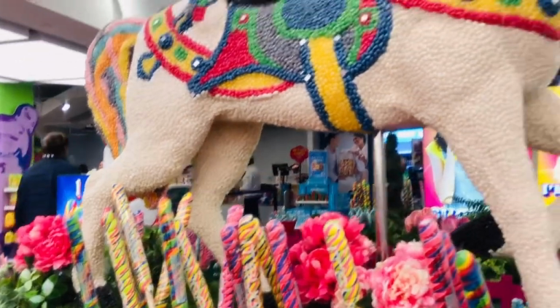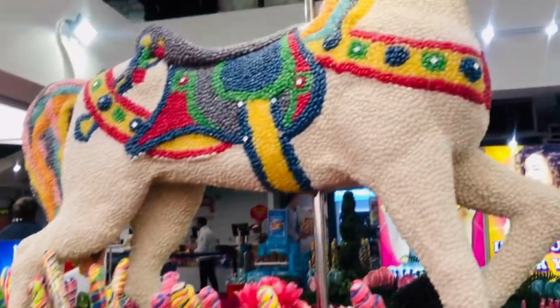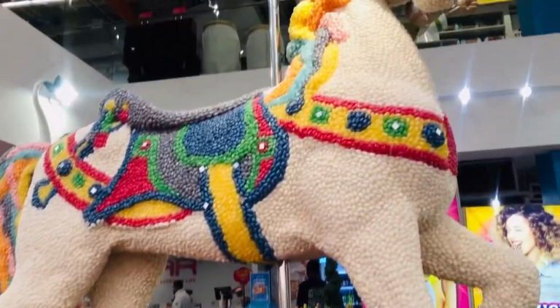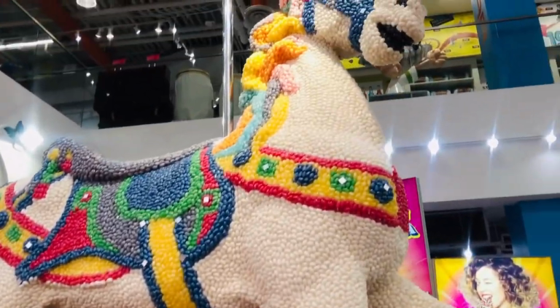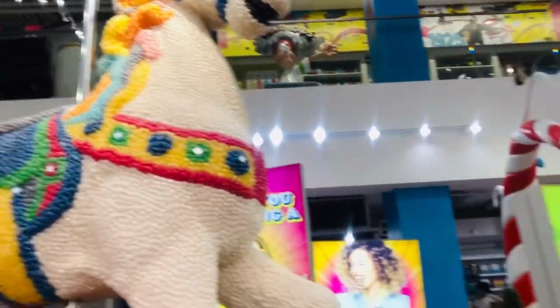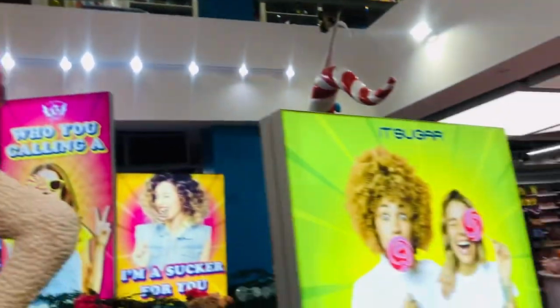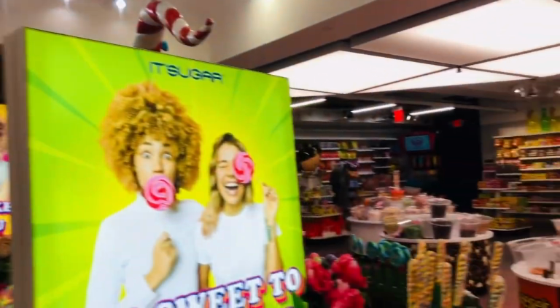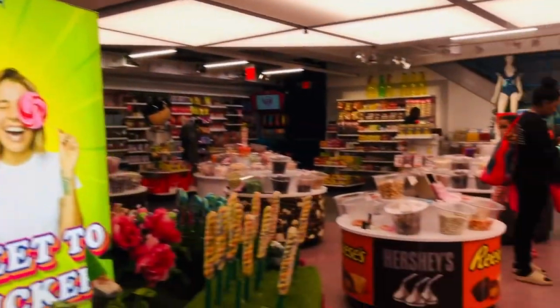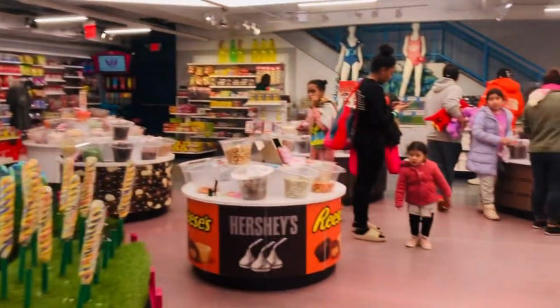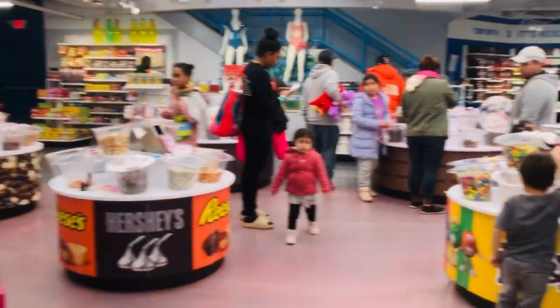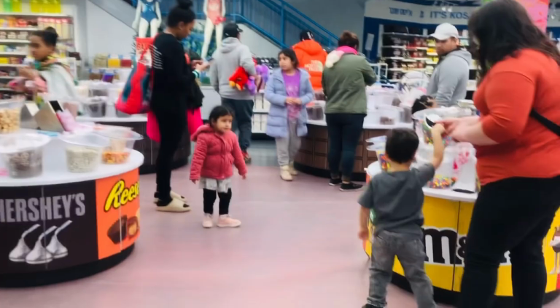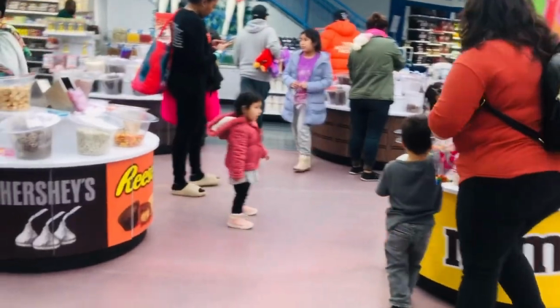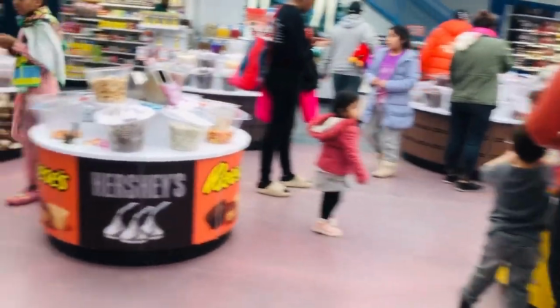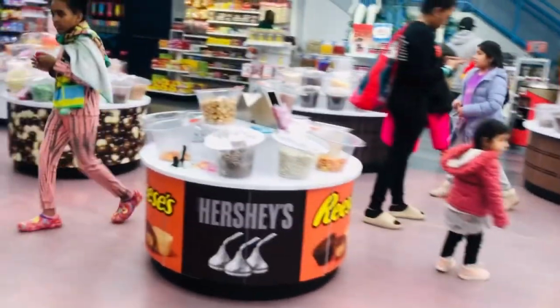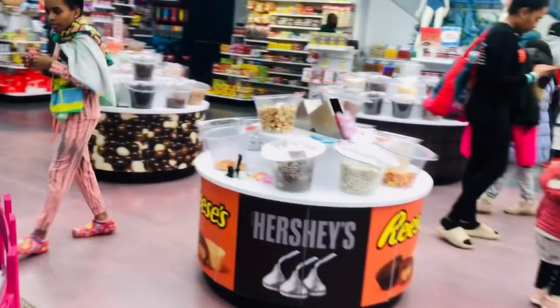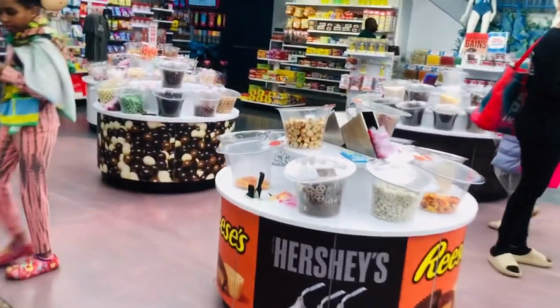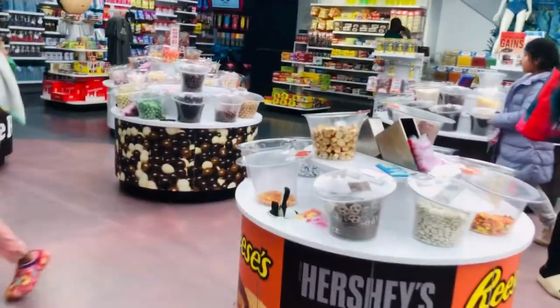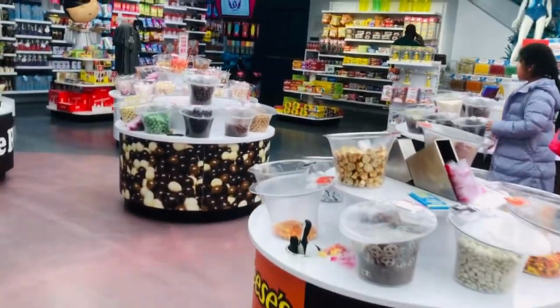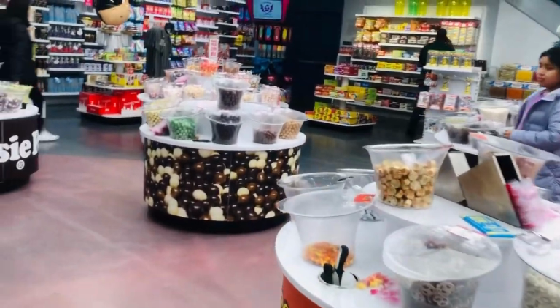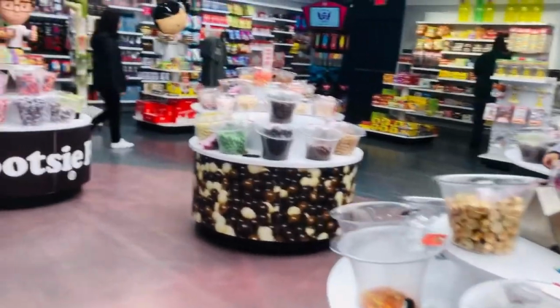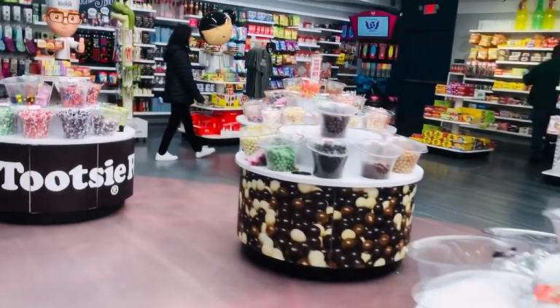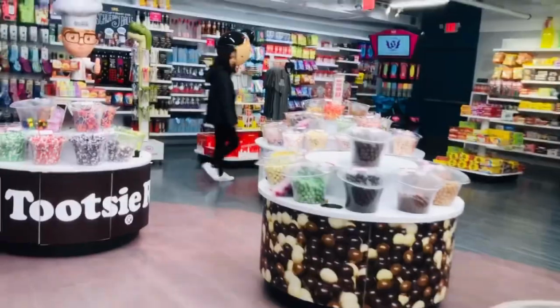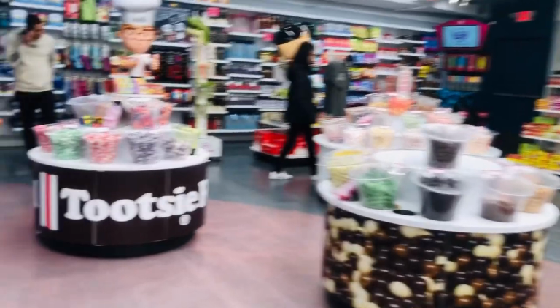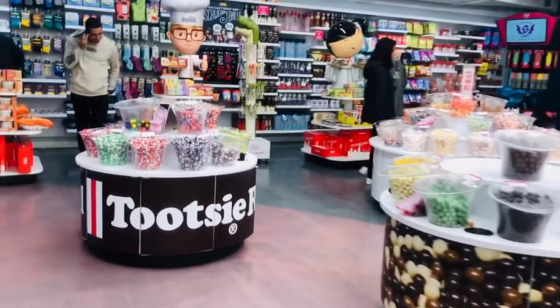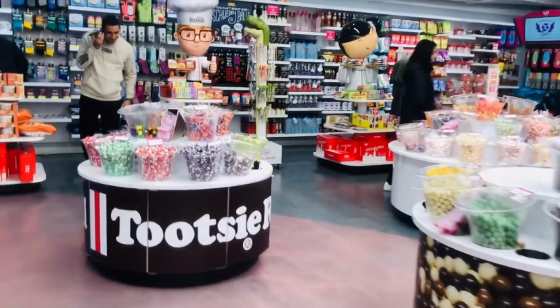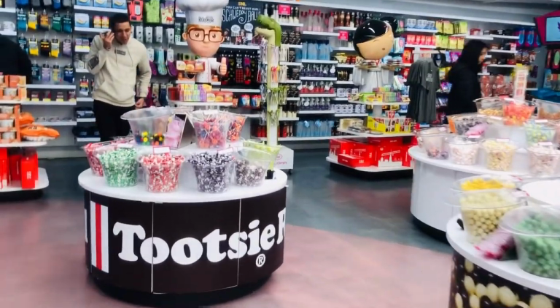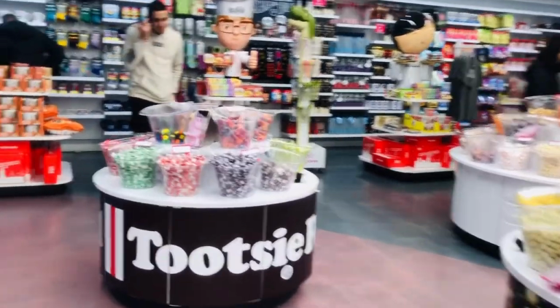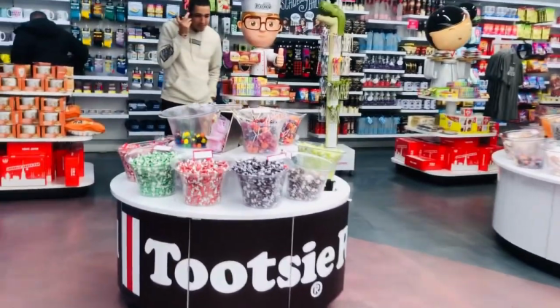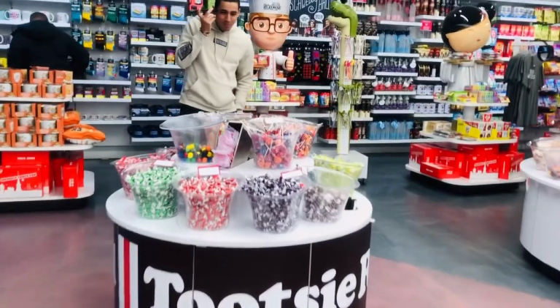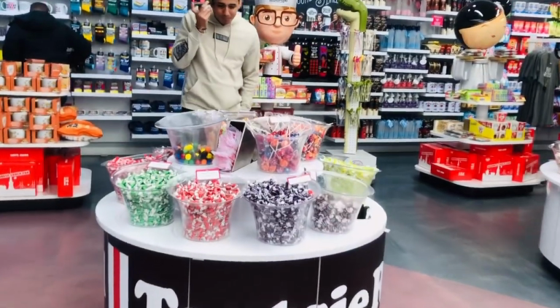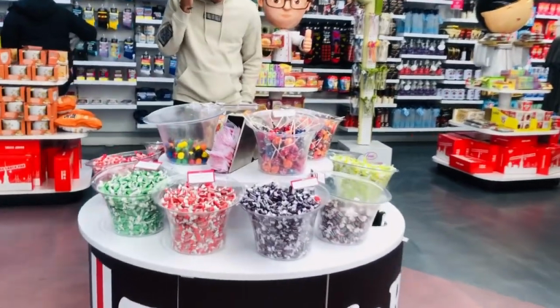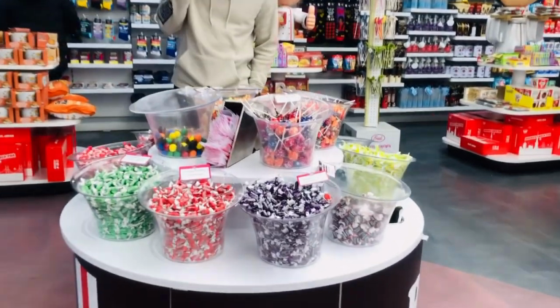The American Dream location is three stories tall and has over 22,000 square feet of space. A three-story tall jelly bean covered replica of the Statue of Liberty will greet visitors outside of the store.